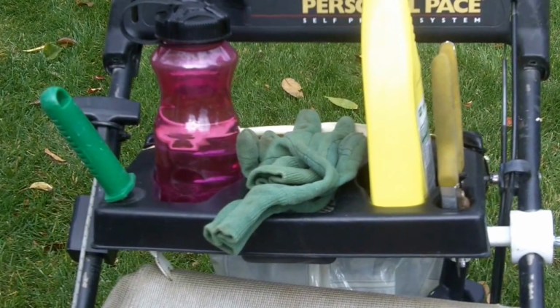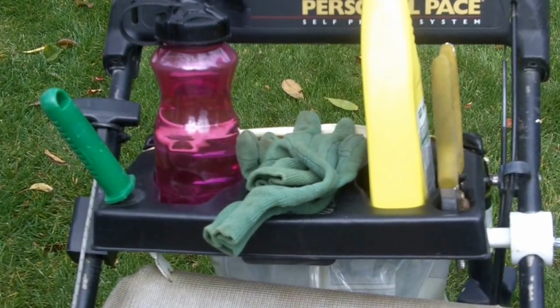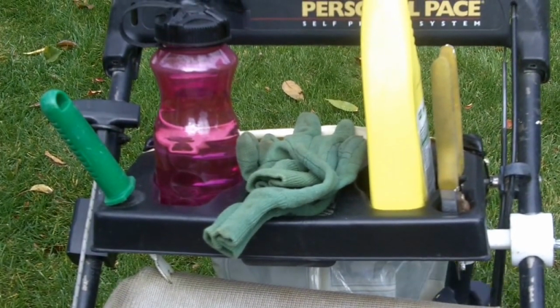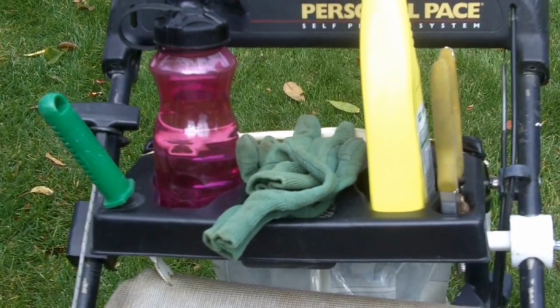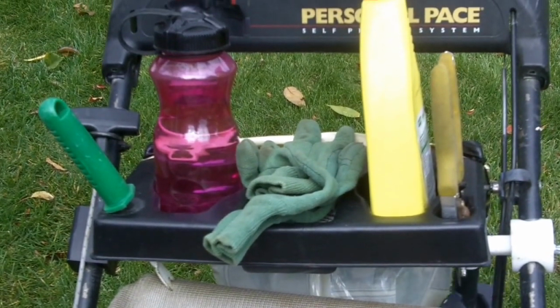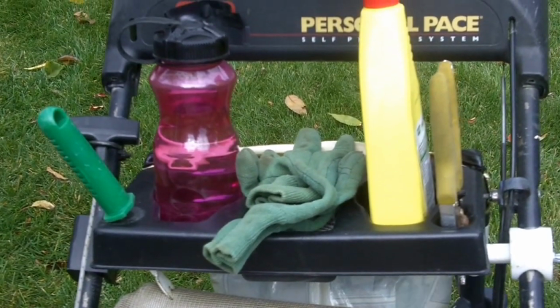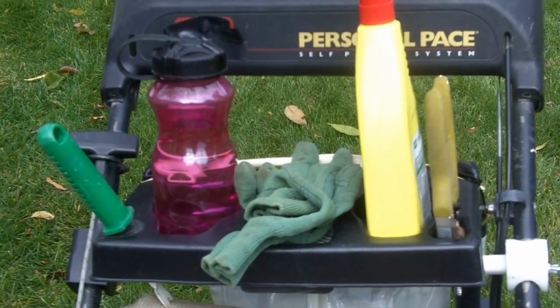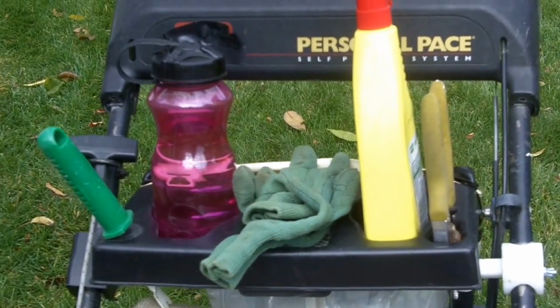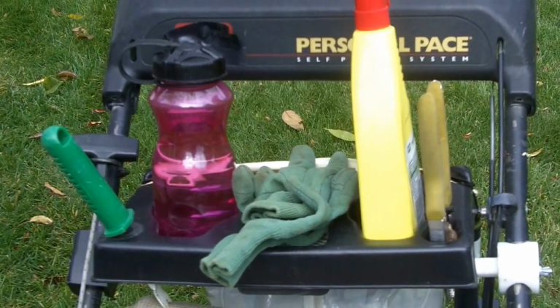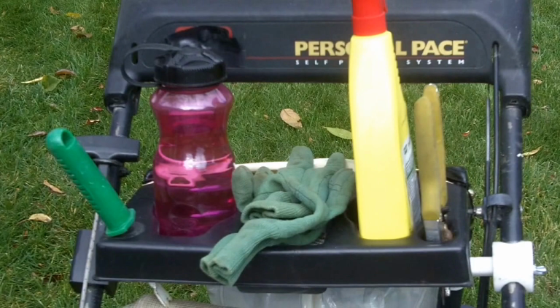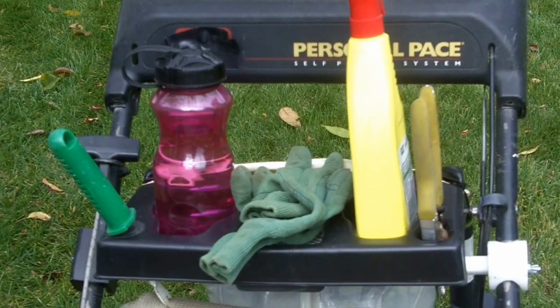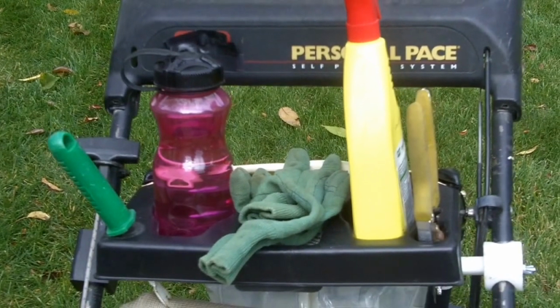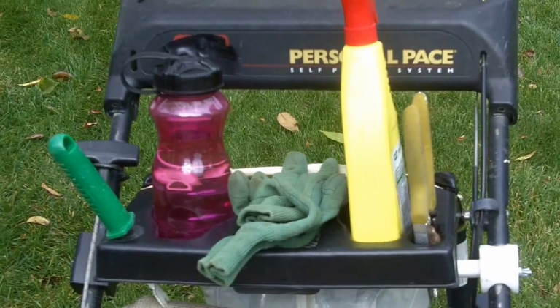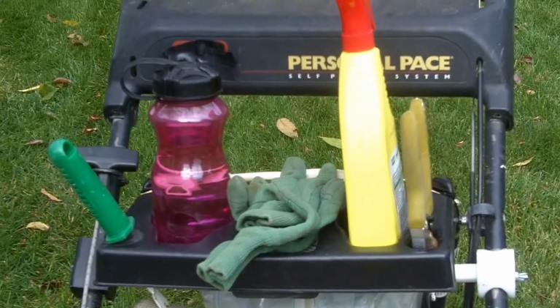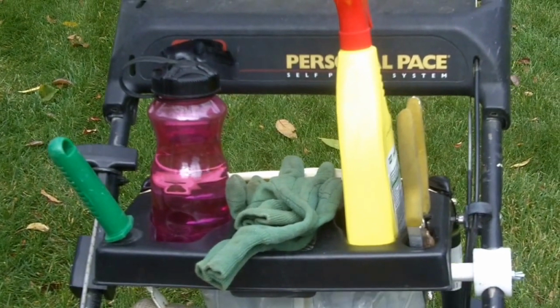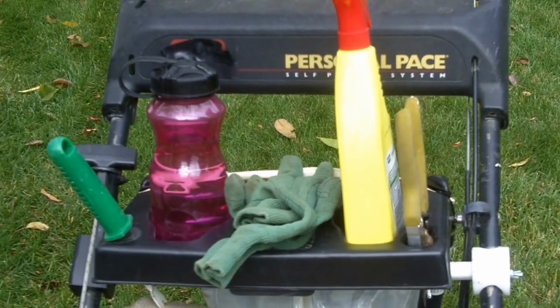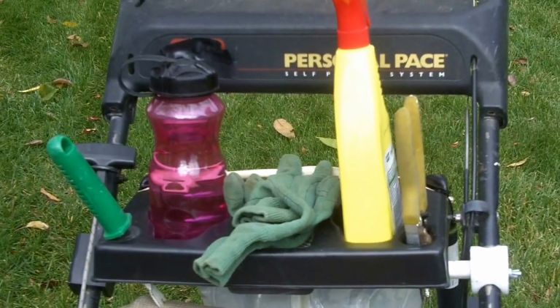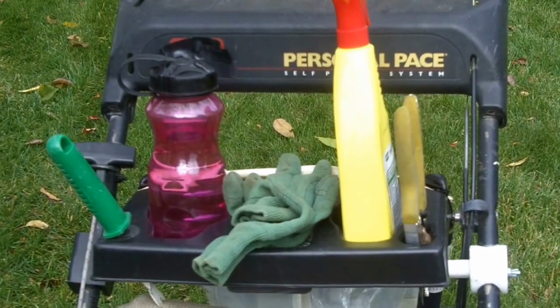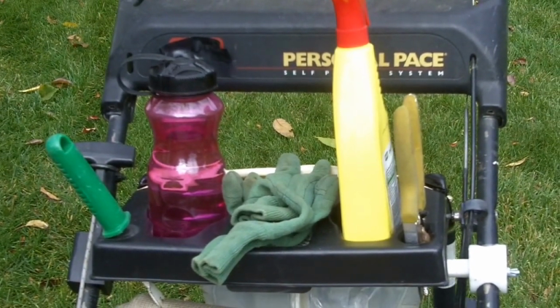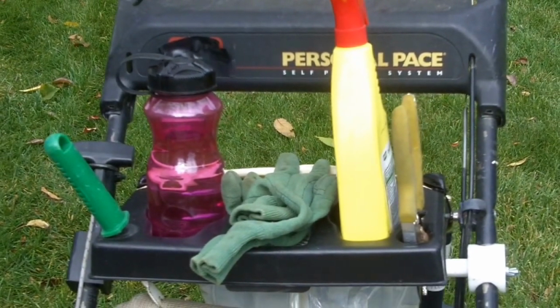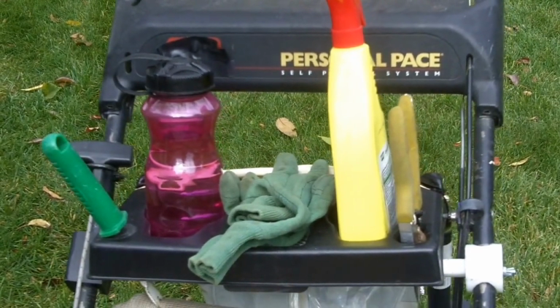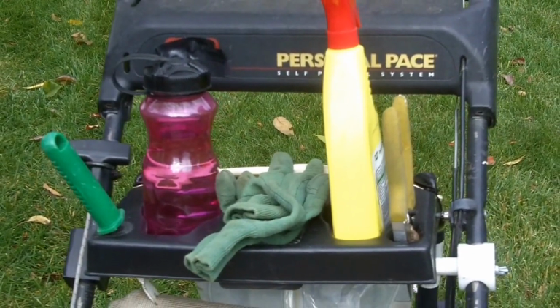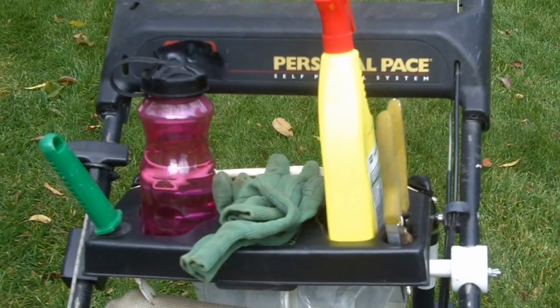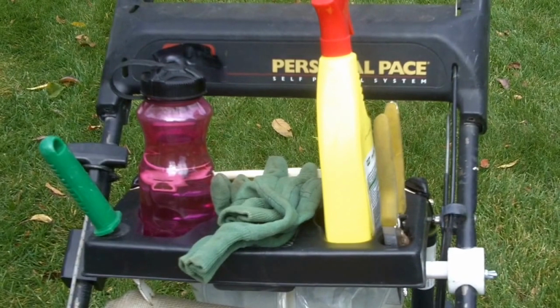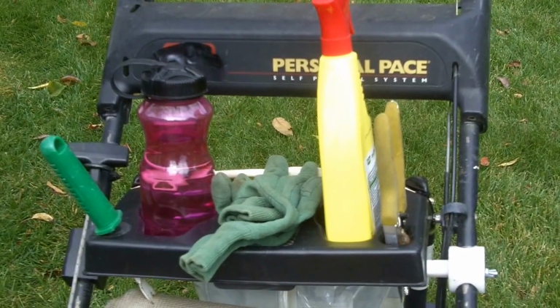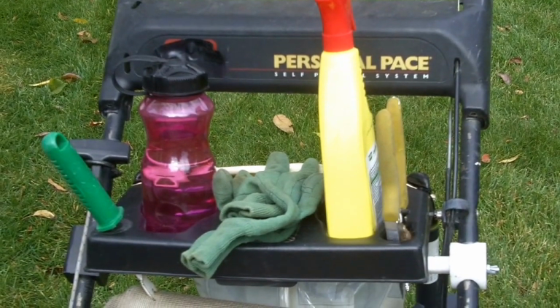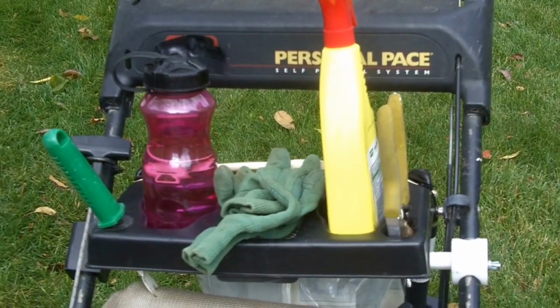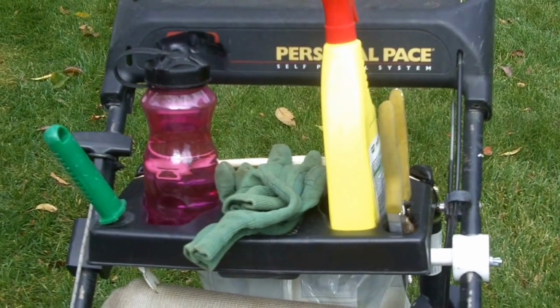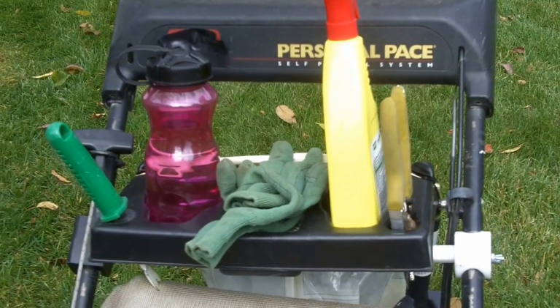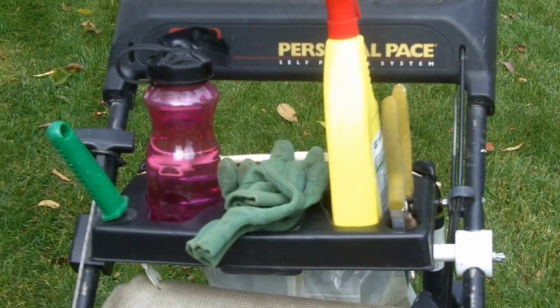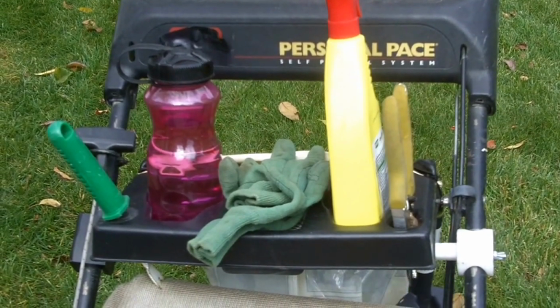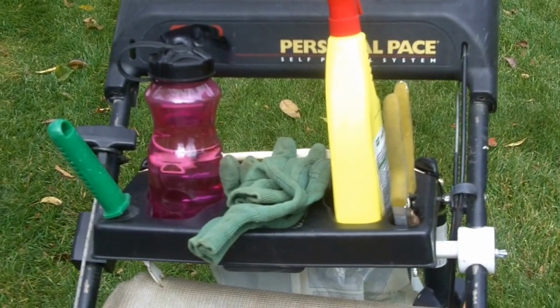This proudly American-made product is made from recyclable plastic and is weather and chemical resistant. The Yard Guard is a low-cost attachment that will simplify while you beautify your lawn.